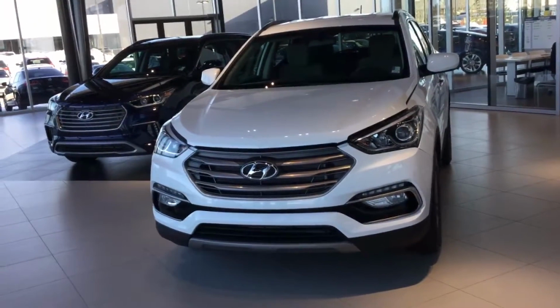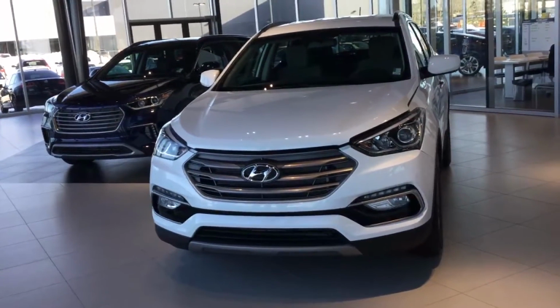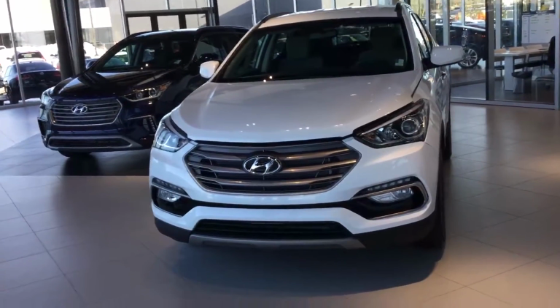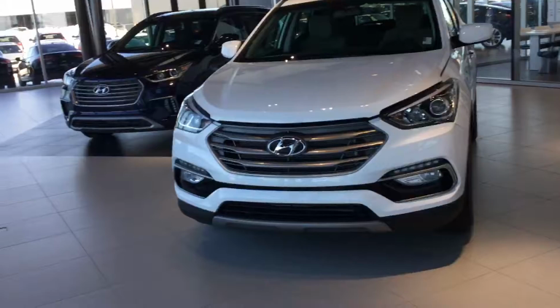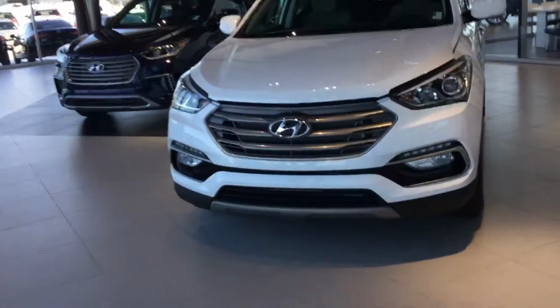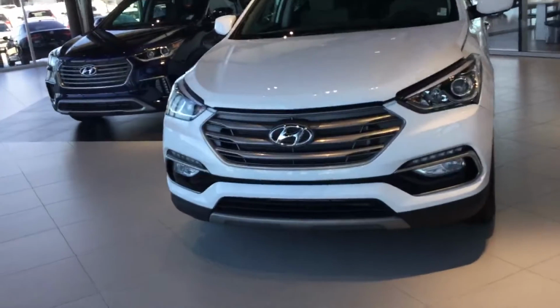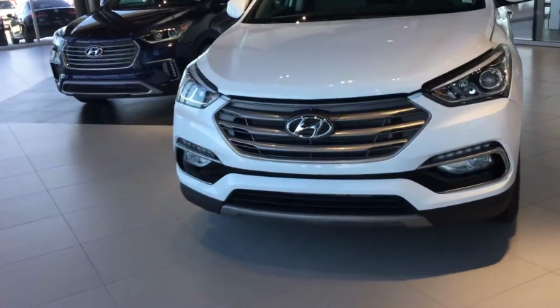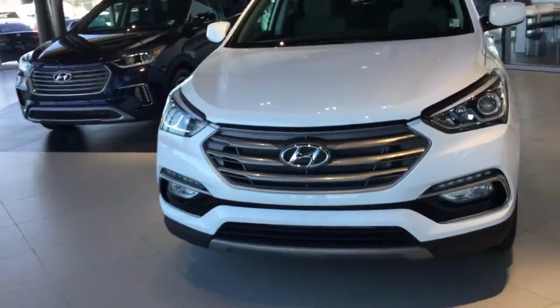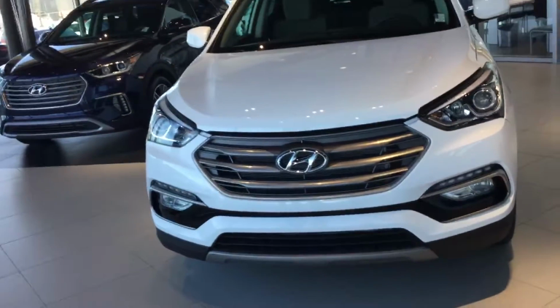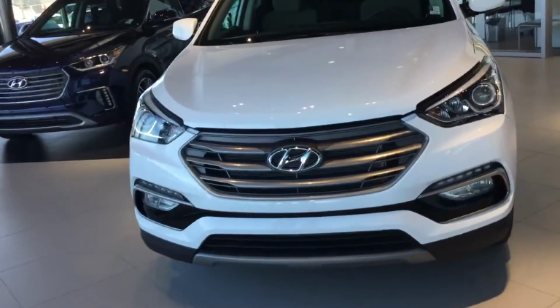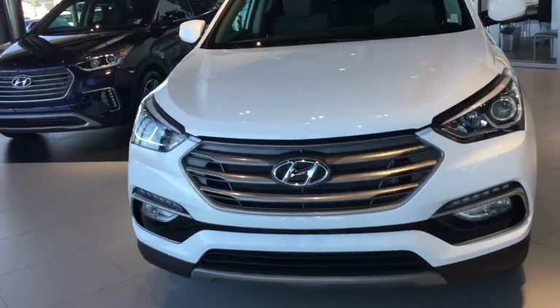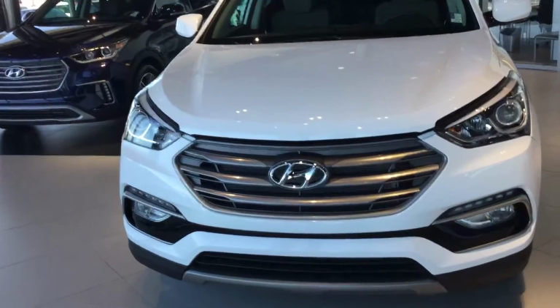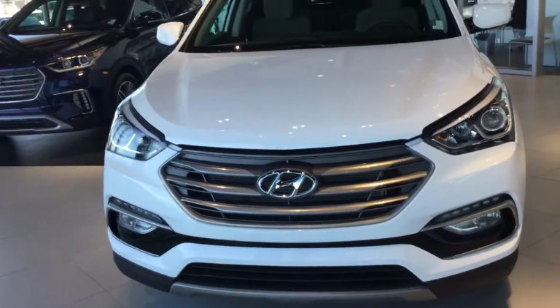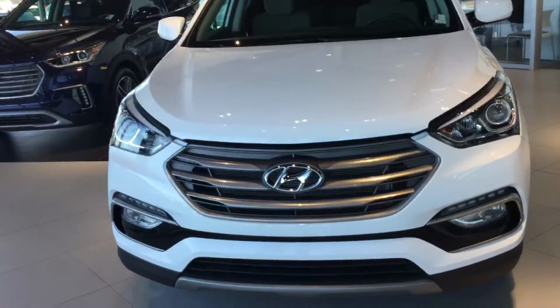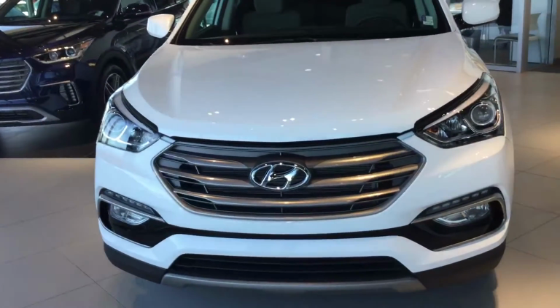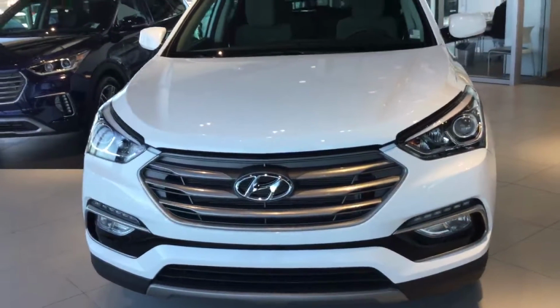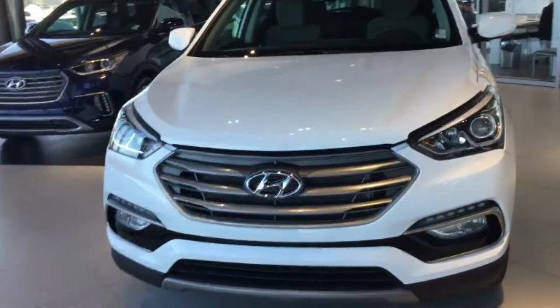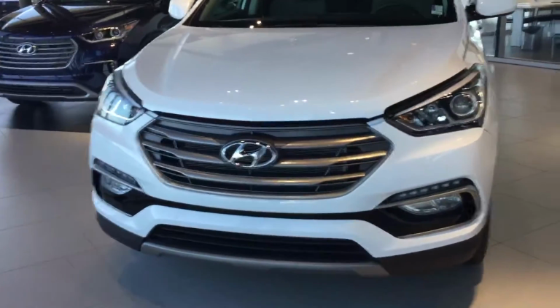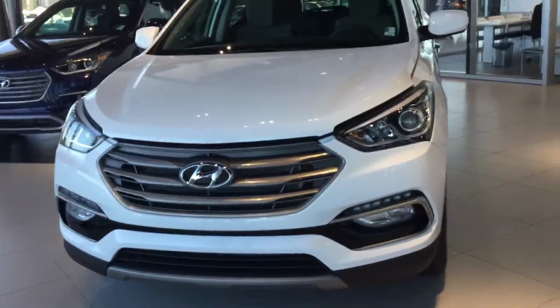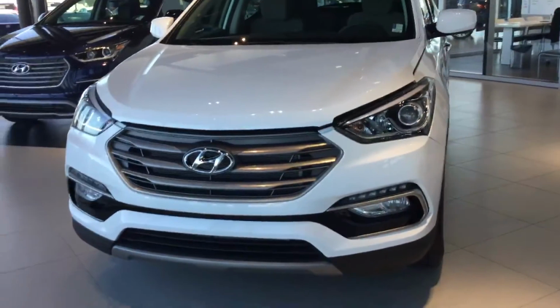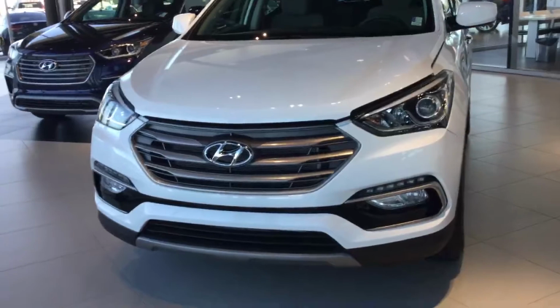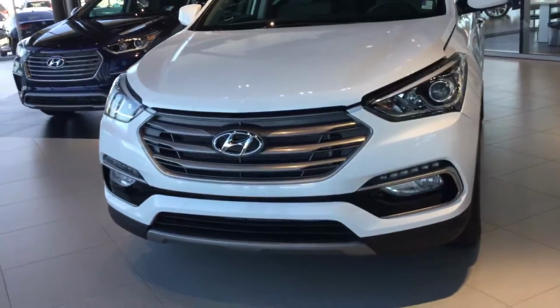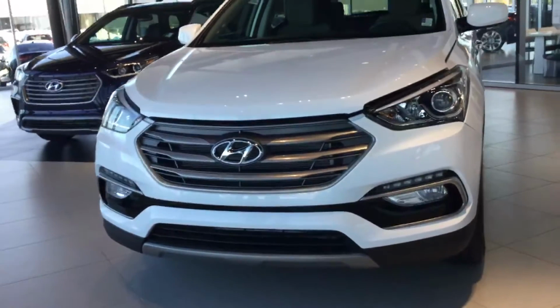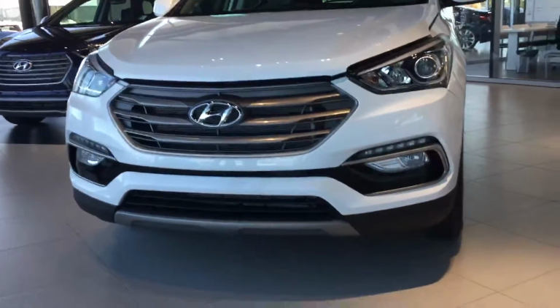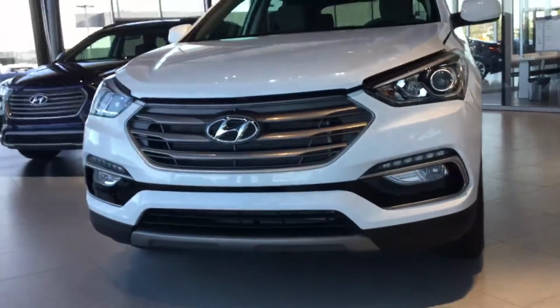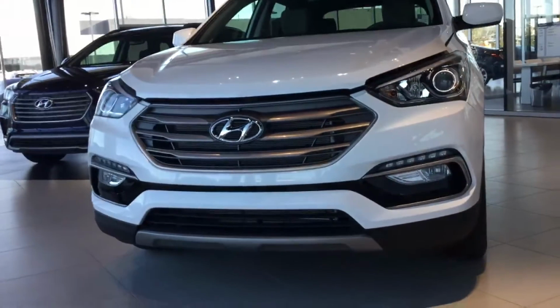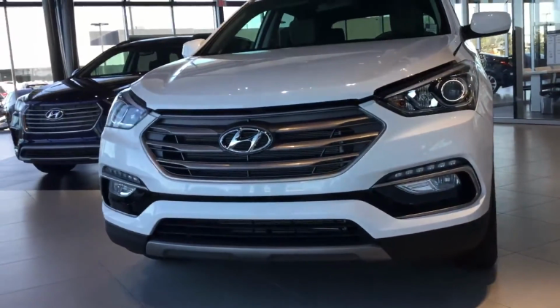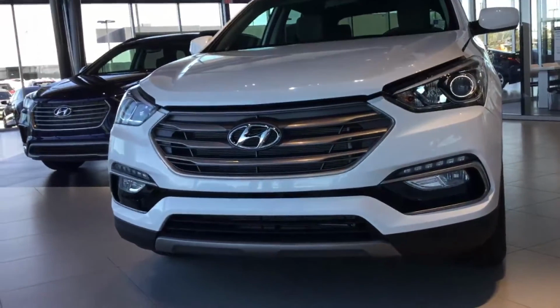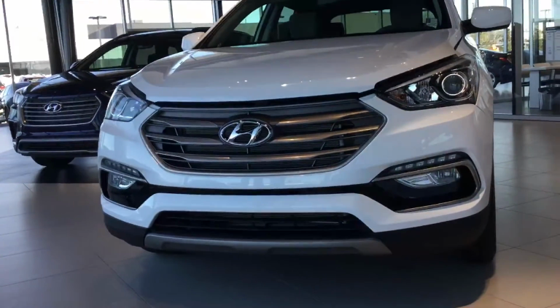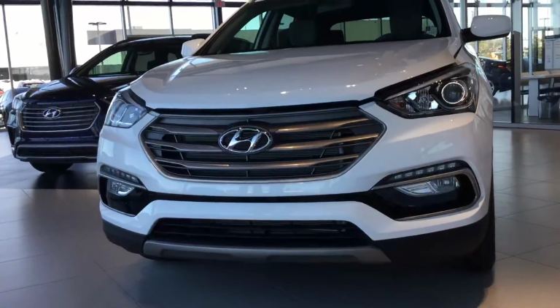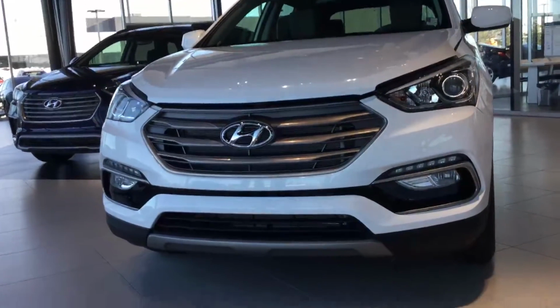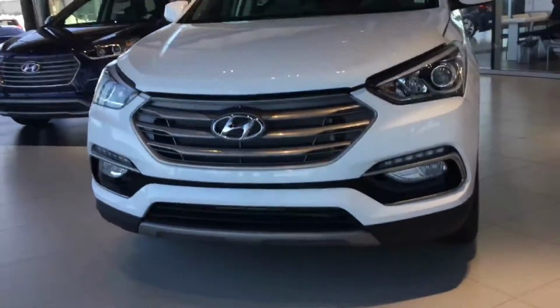So to give you a quick overview, you can see the front bold grille with a hexagonal shape, the protective headlamps, LED driving lights and fog lamps.